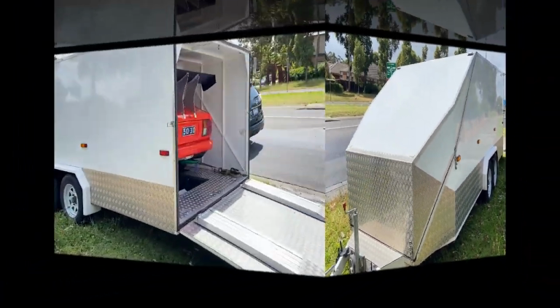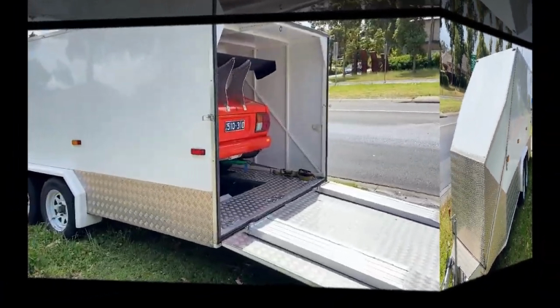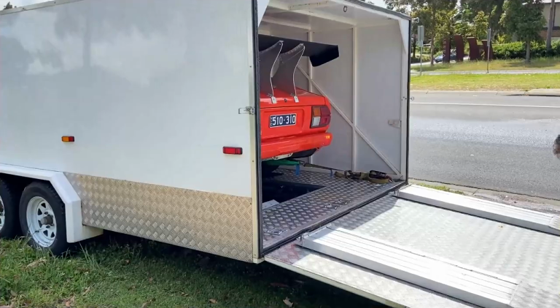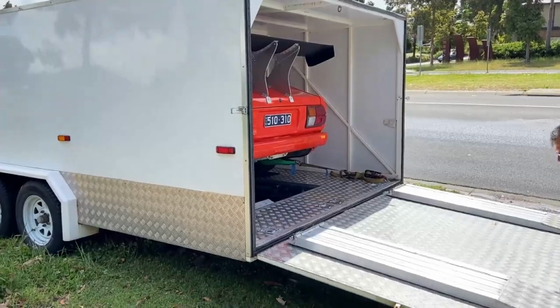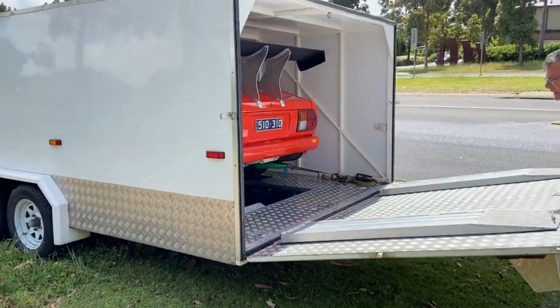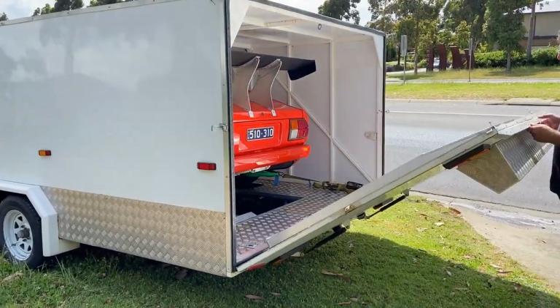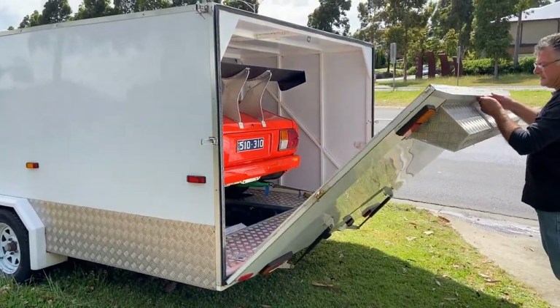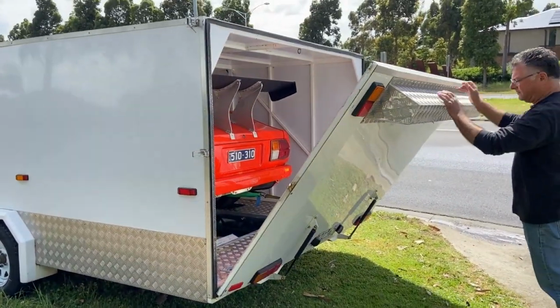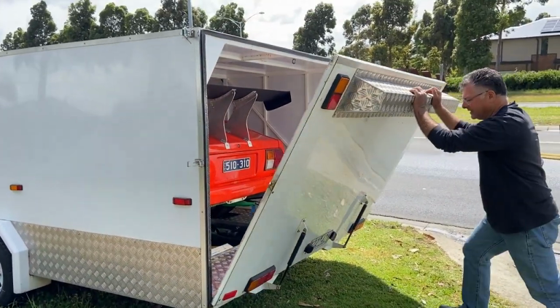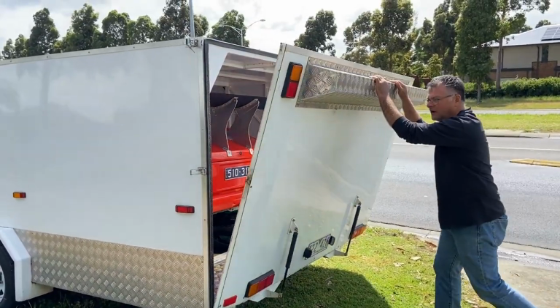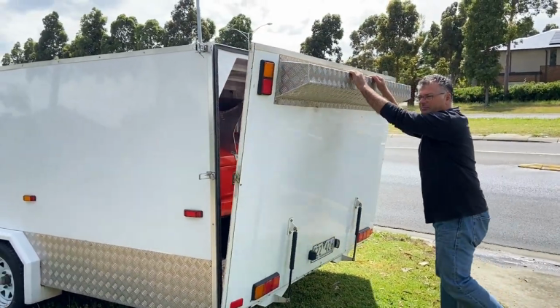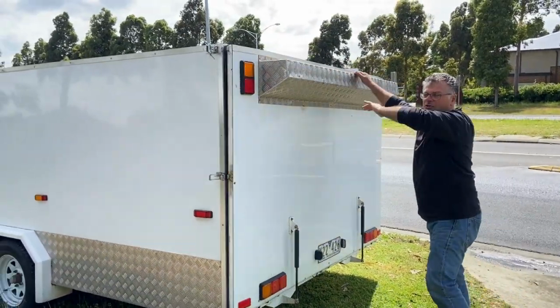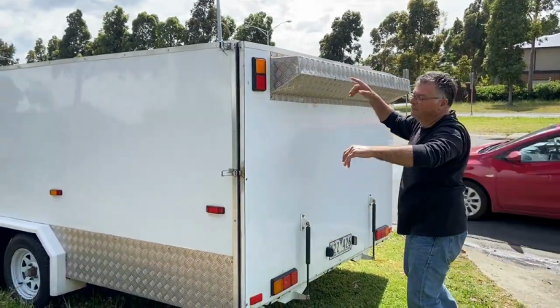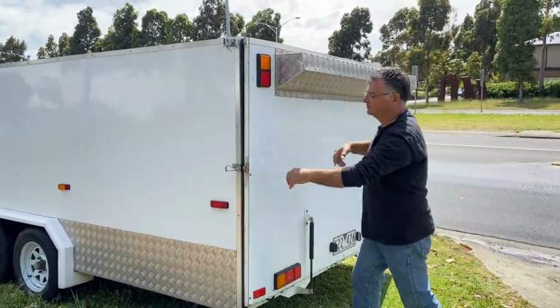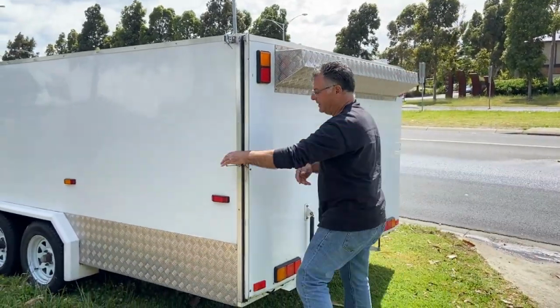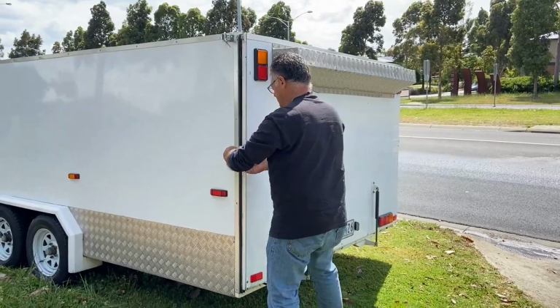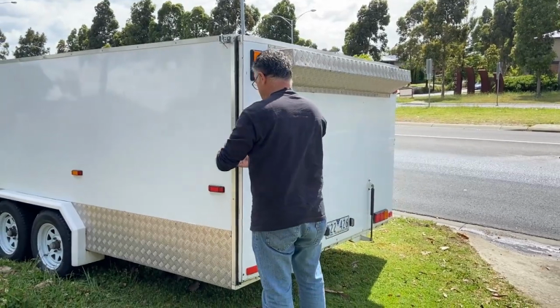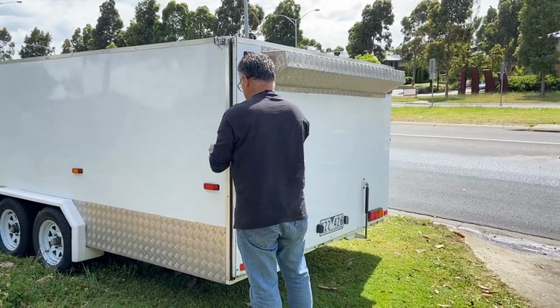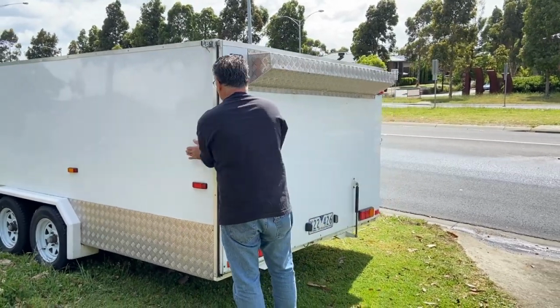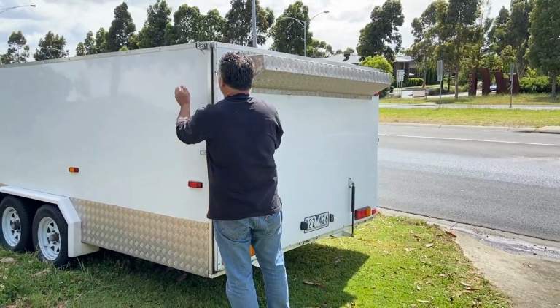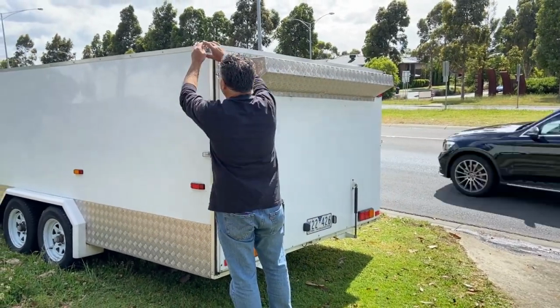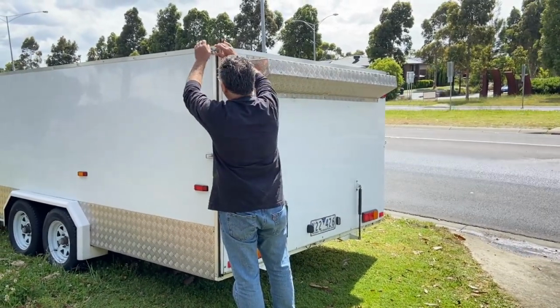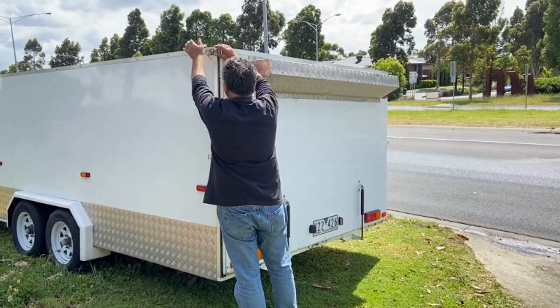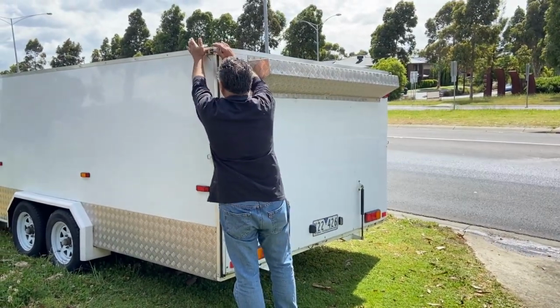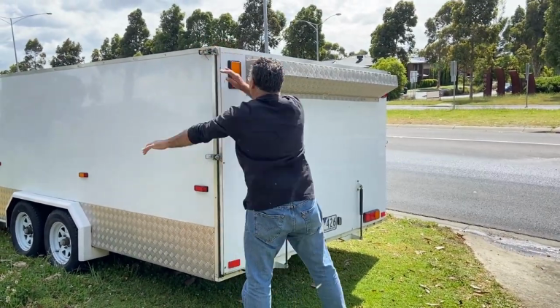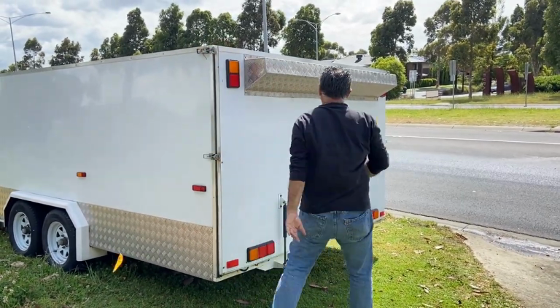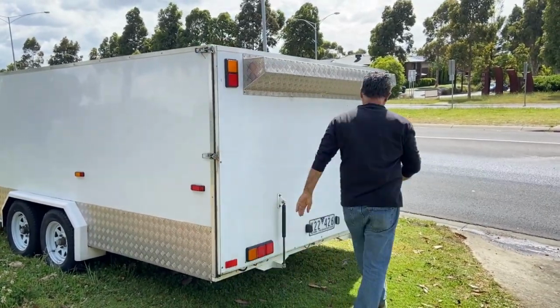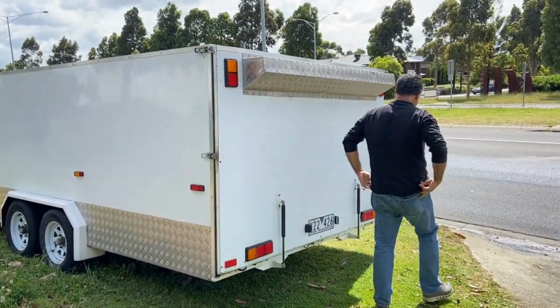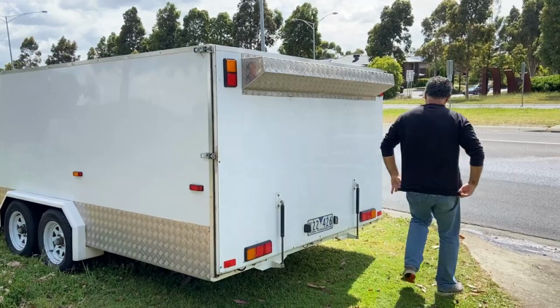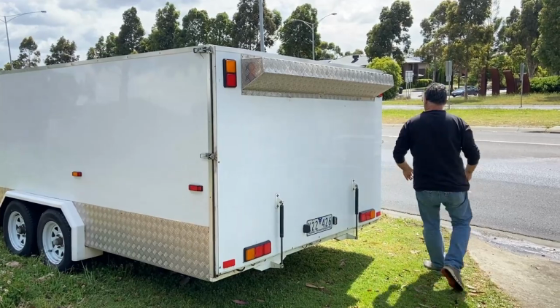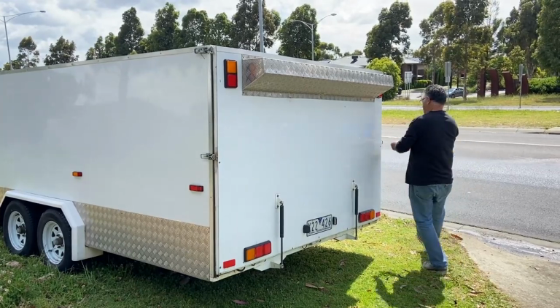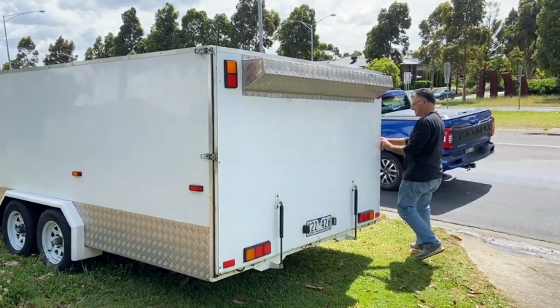And once again, back door the same — gas strut assistance, and that nice aluminium everywhere. Definitely a great bit of gear.